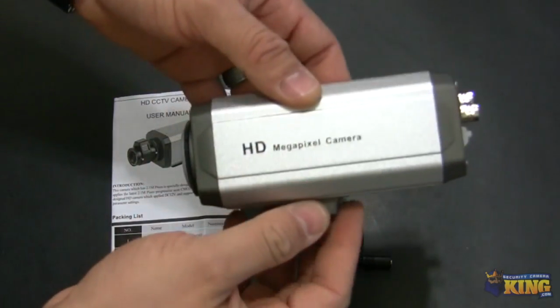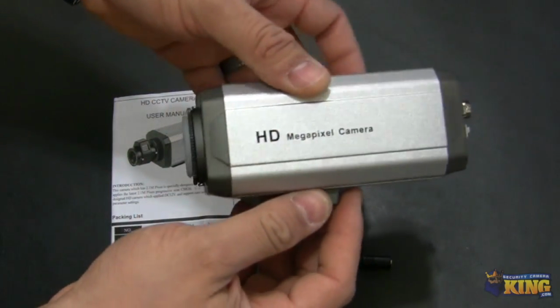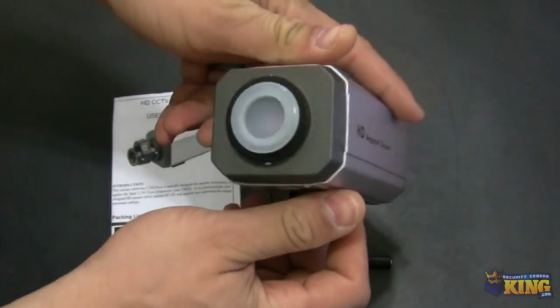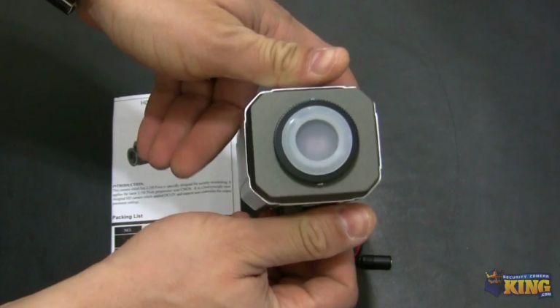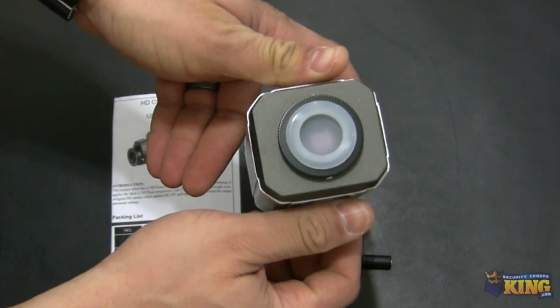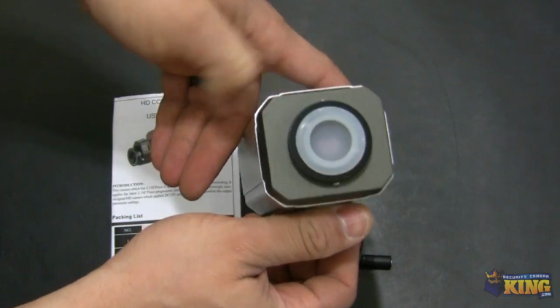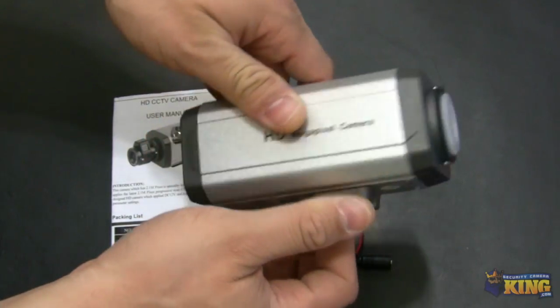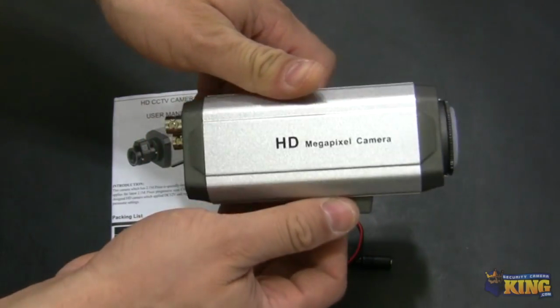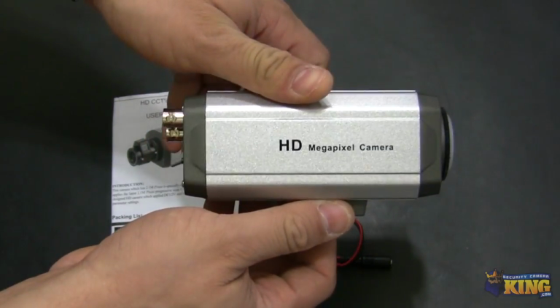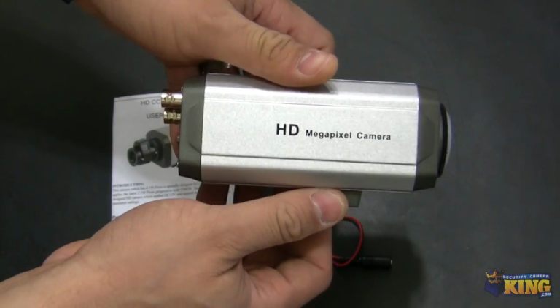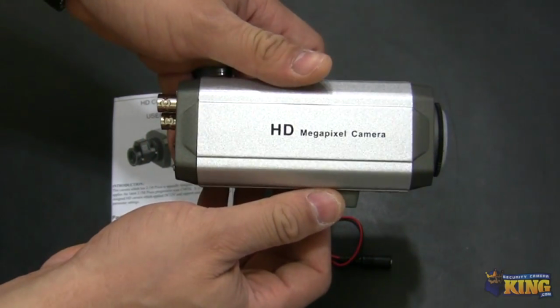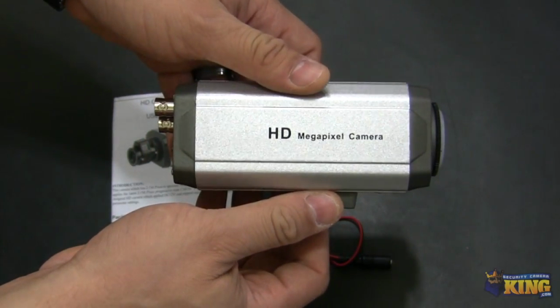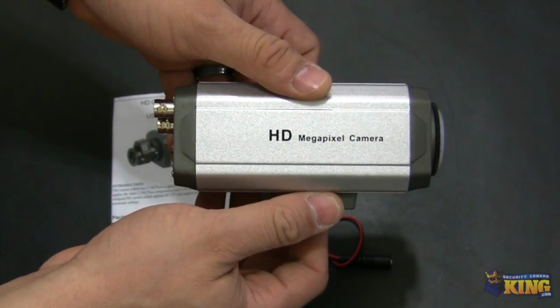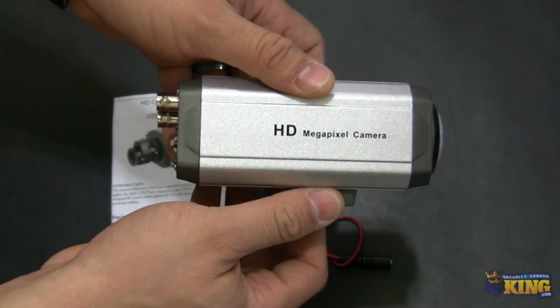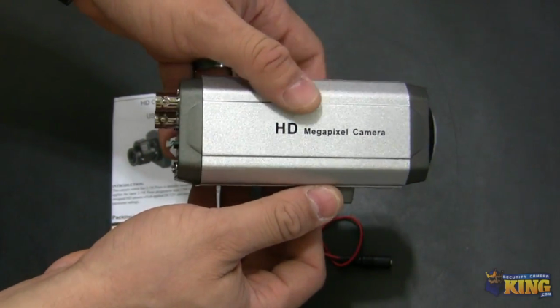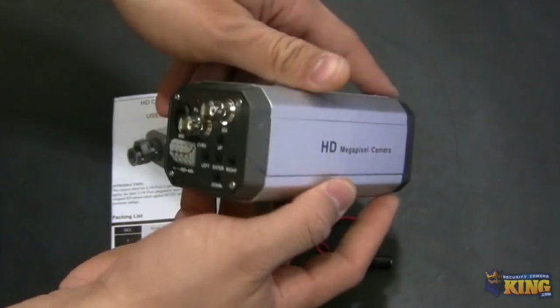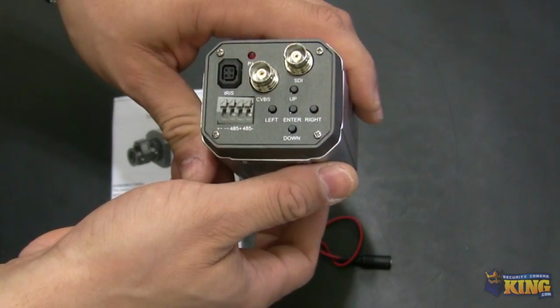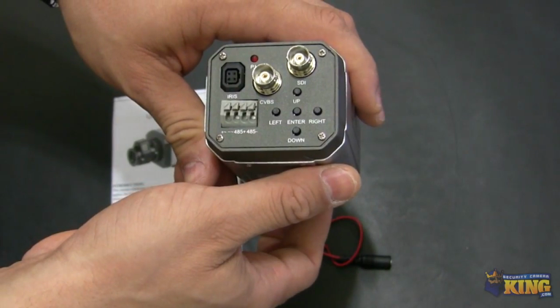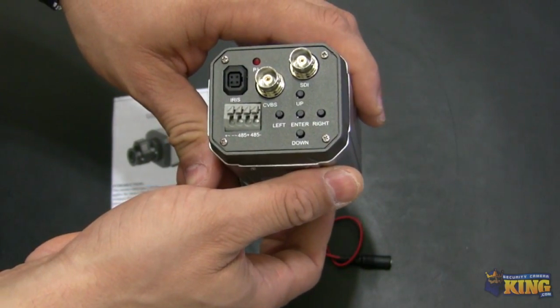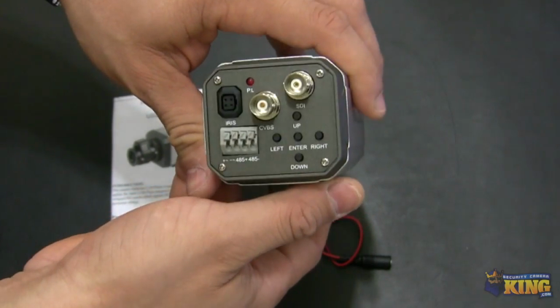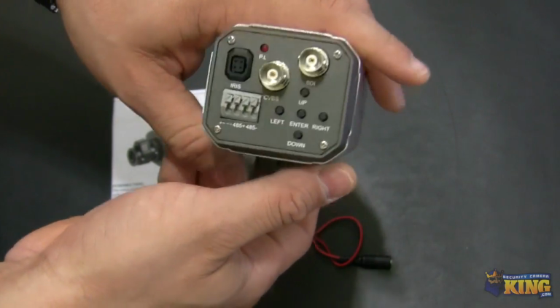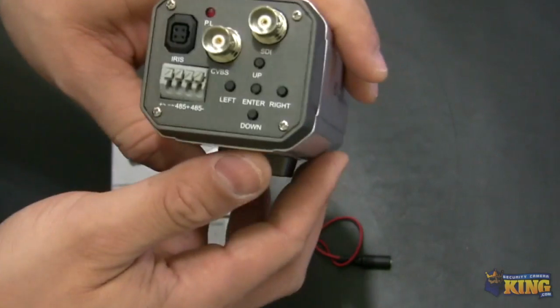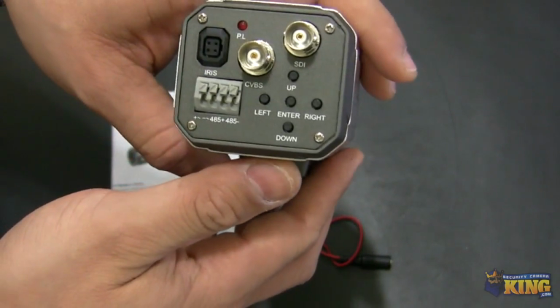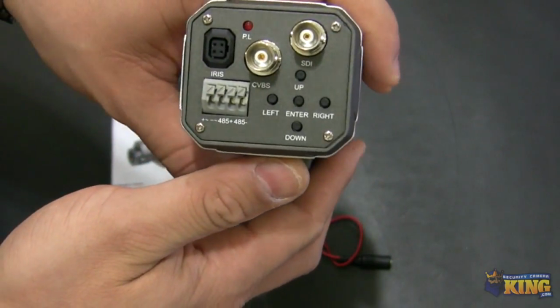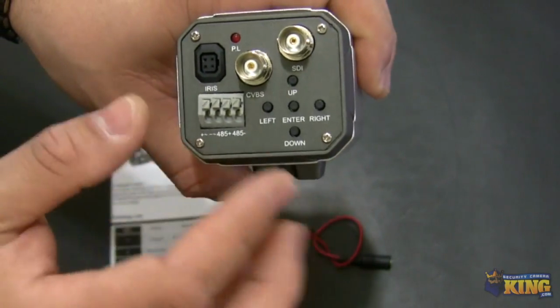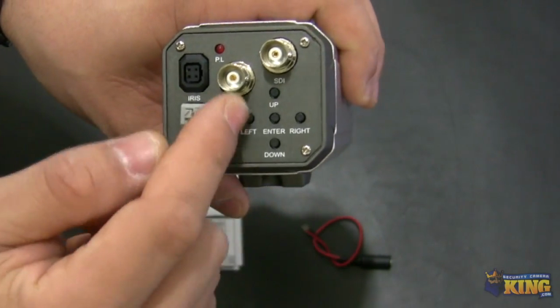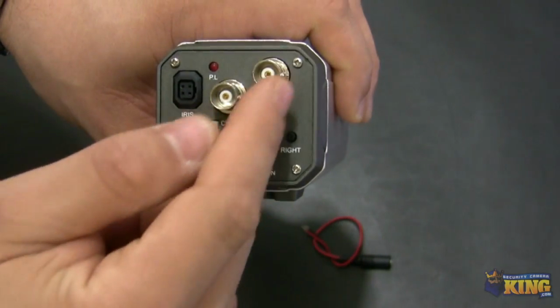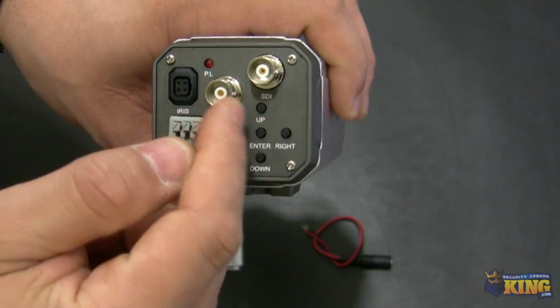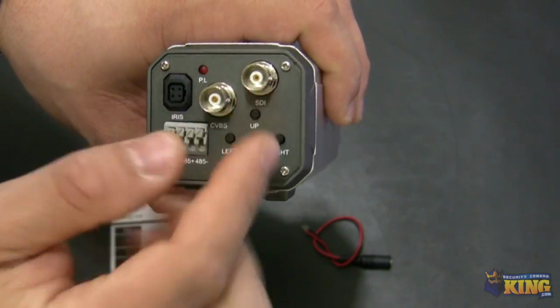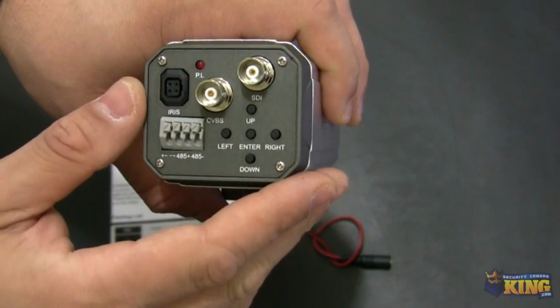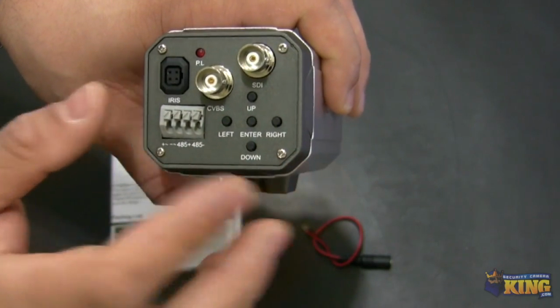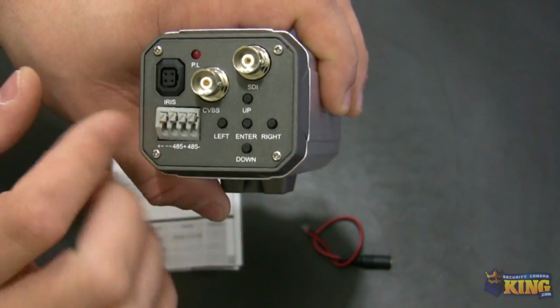This particular camera does not come with any lens, so you will have to use a 3.3 to 12mm megapixel lens. Here in the back you can see the two types of connections that this camera has.